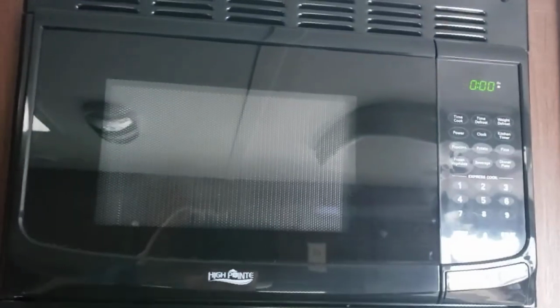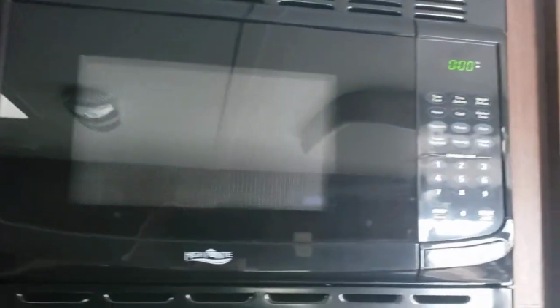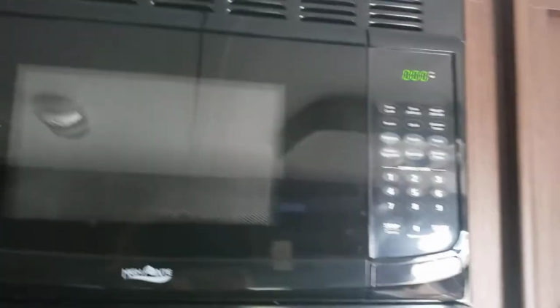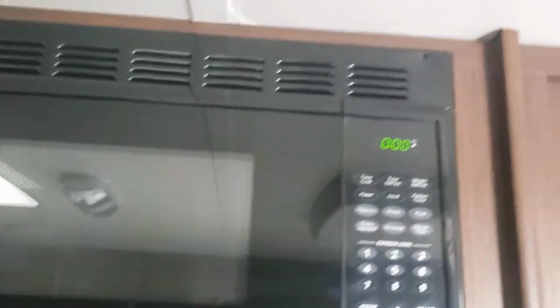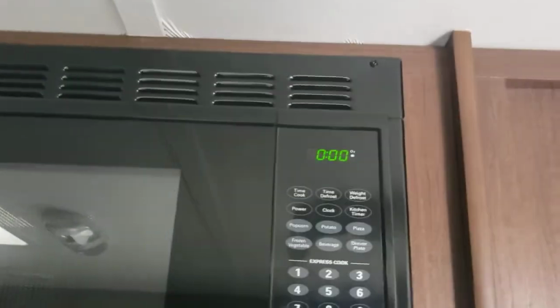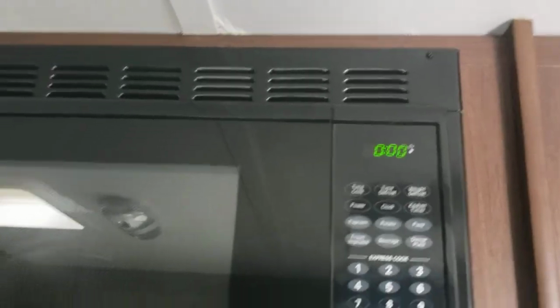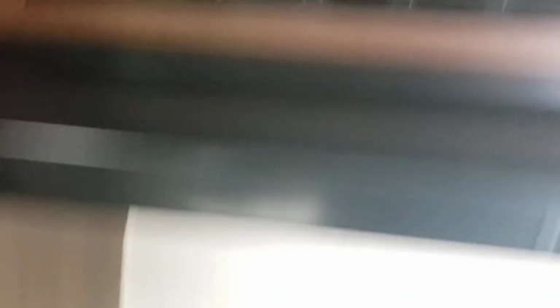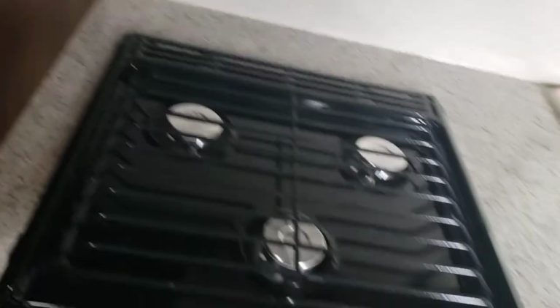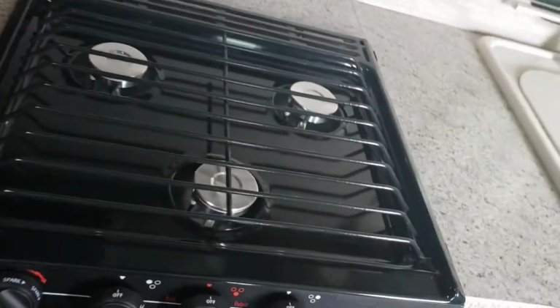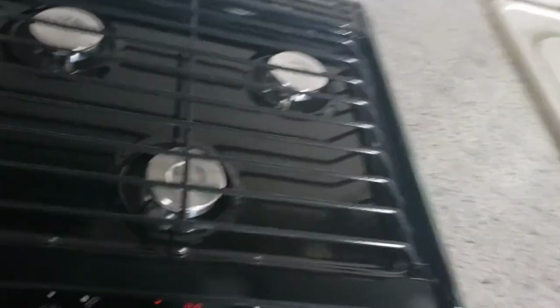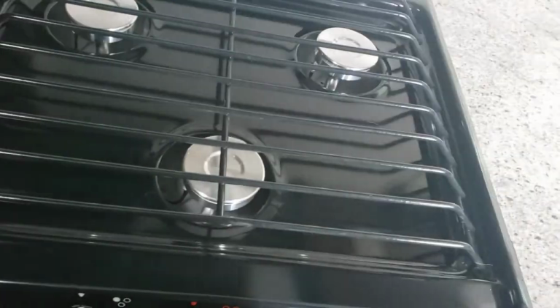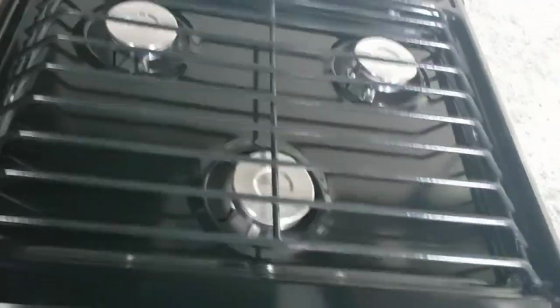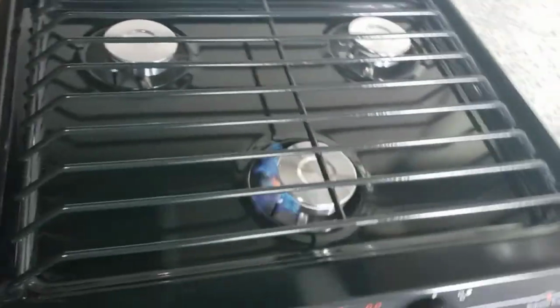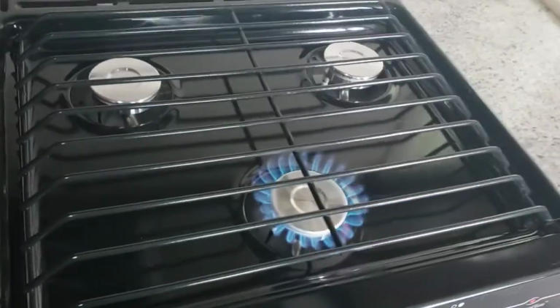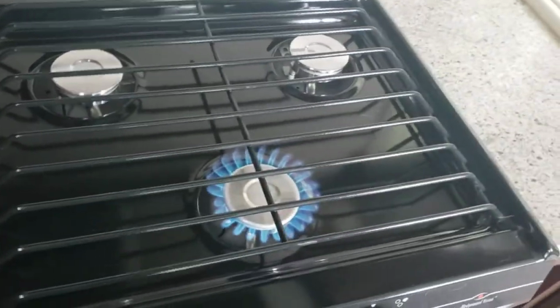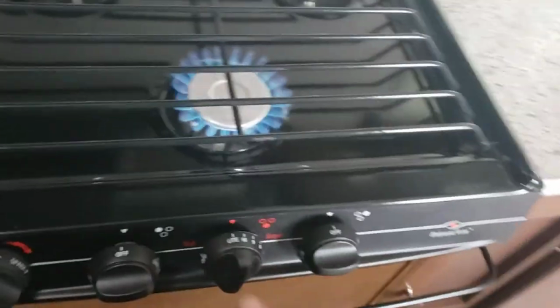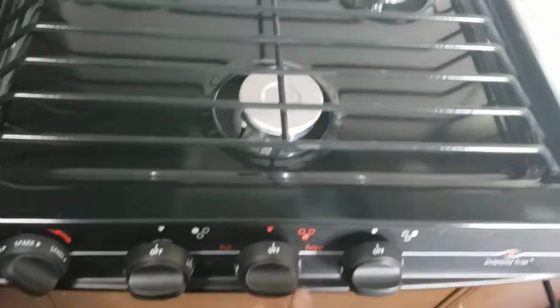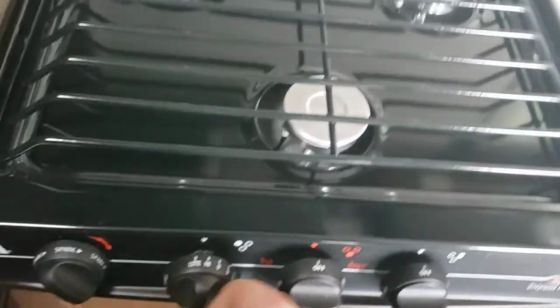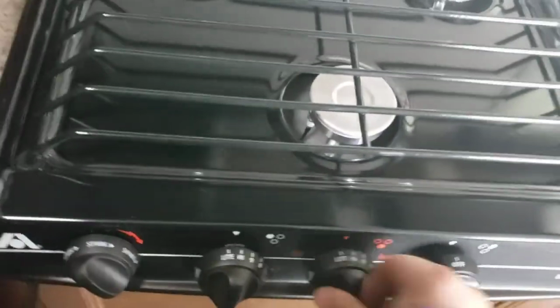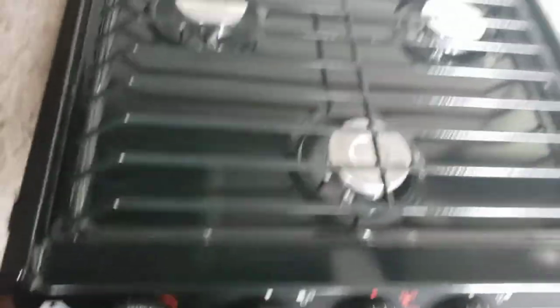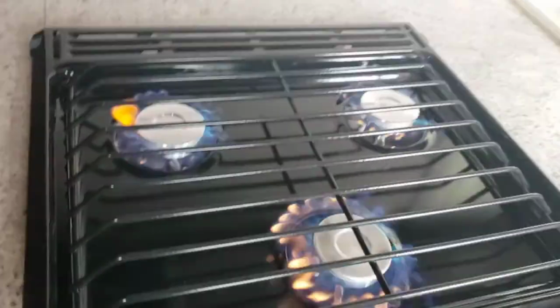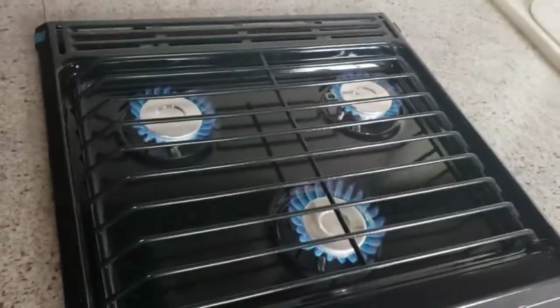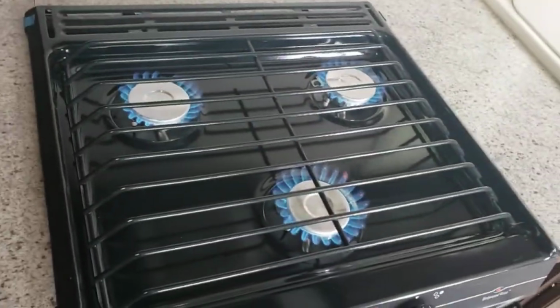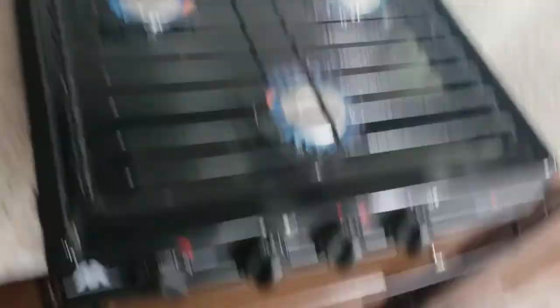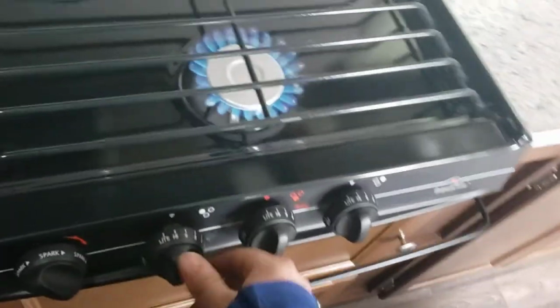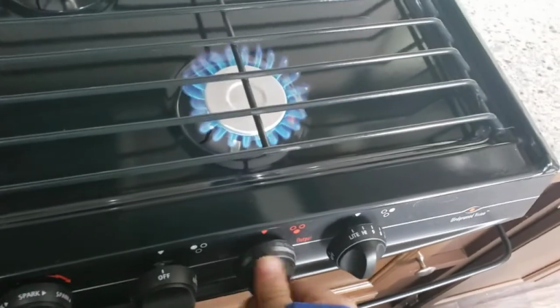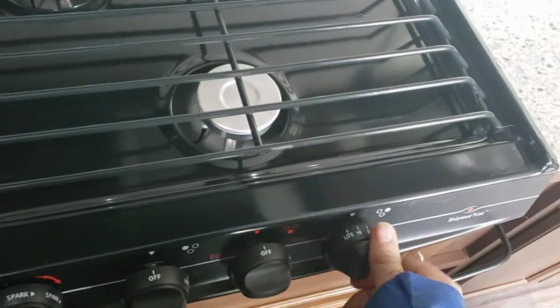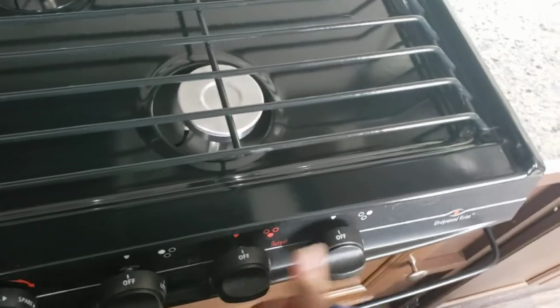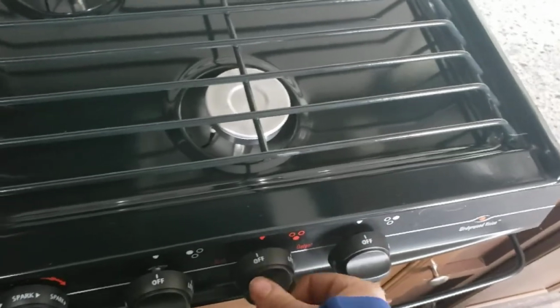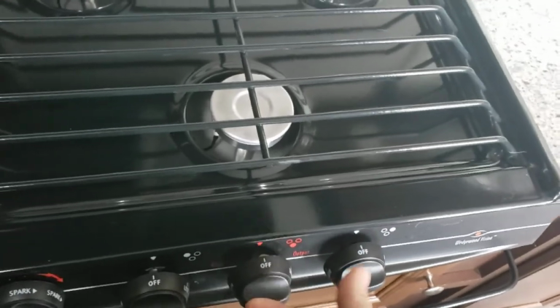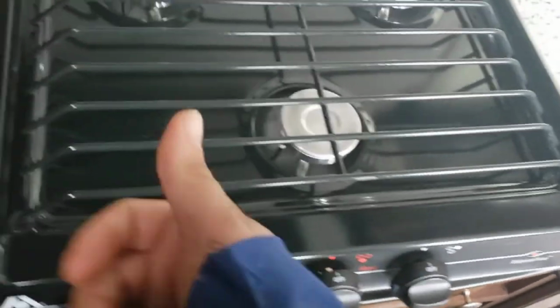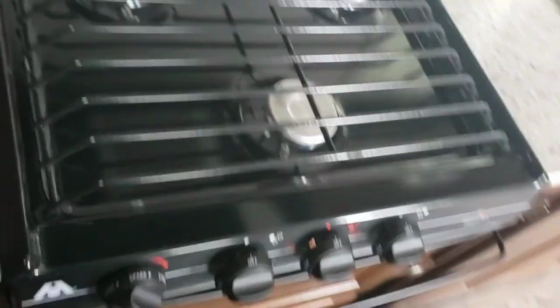Microwave — works like your standard household microwave, nothing super special about it. Cooktop — very easy. Turn it to light, twist your sparker and she lights right up. You can light them all at once, just be quick about it. And don't turn it on to light and then walk away and try to light it.